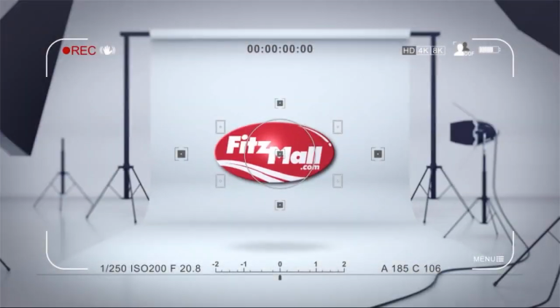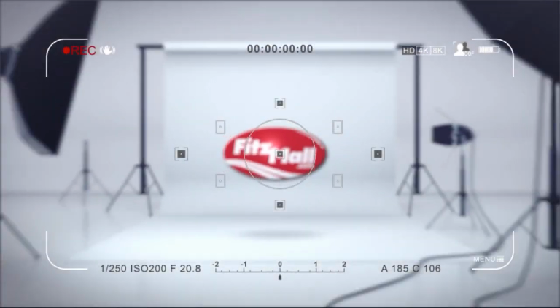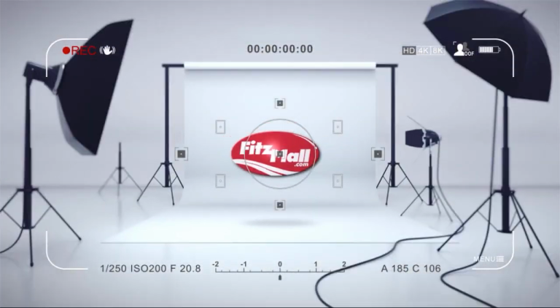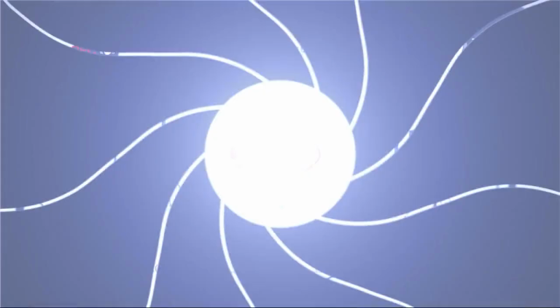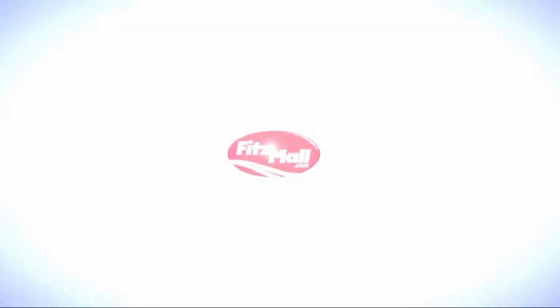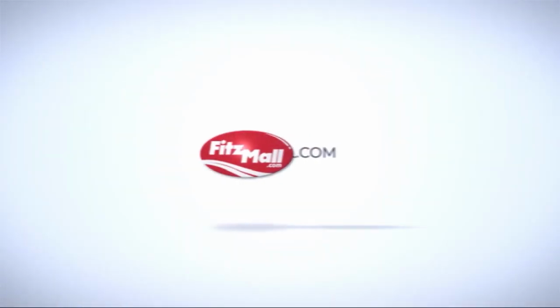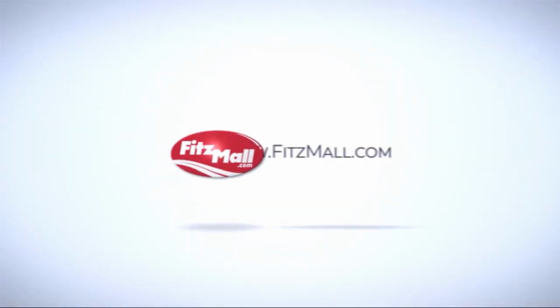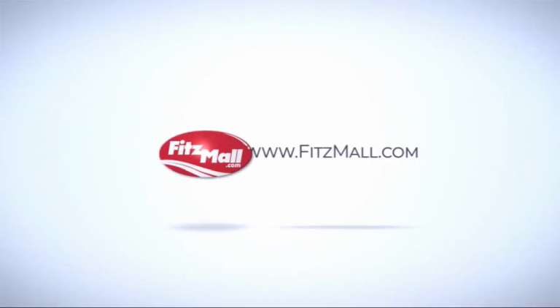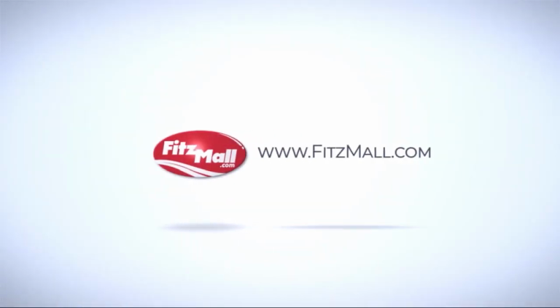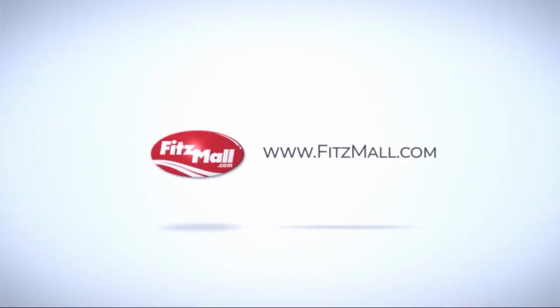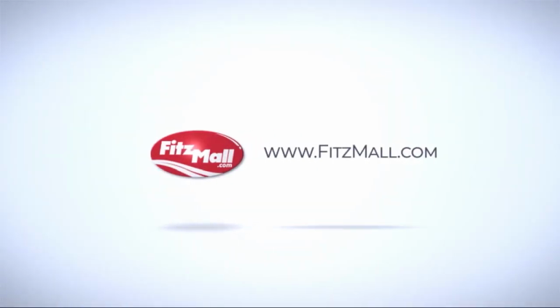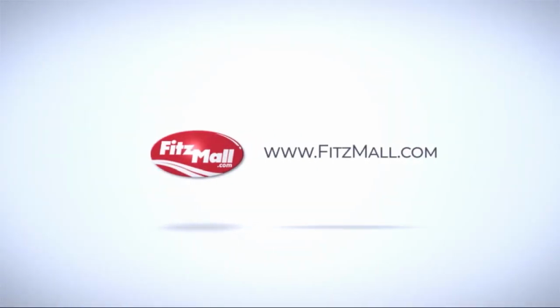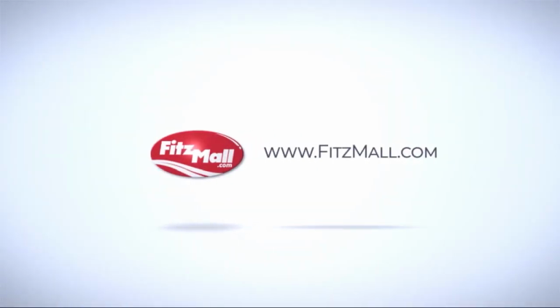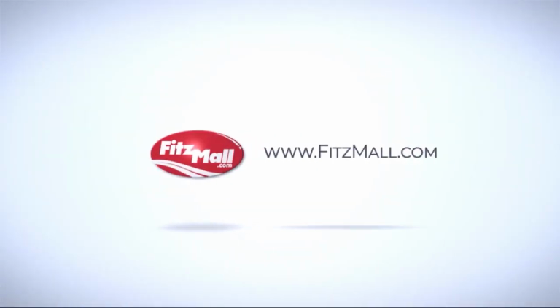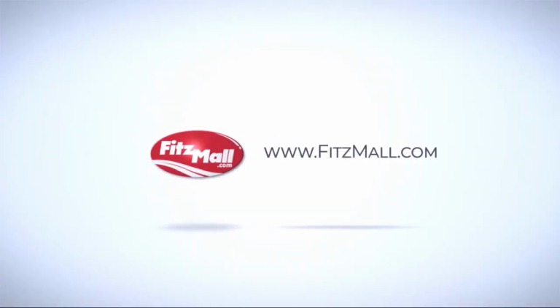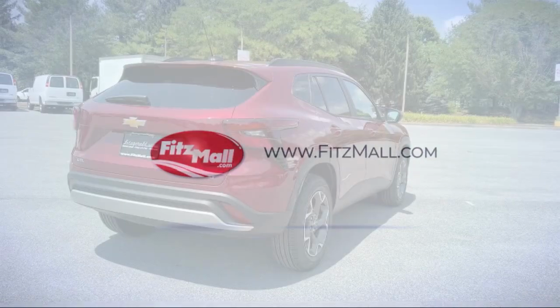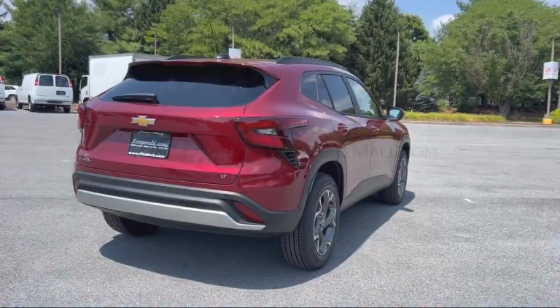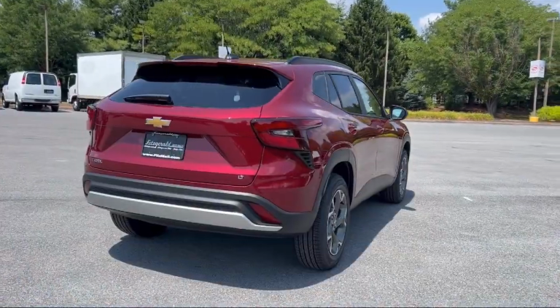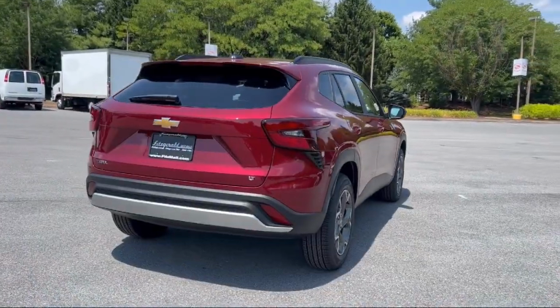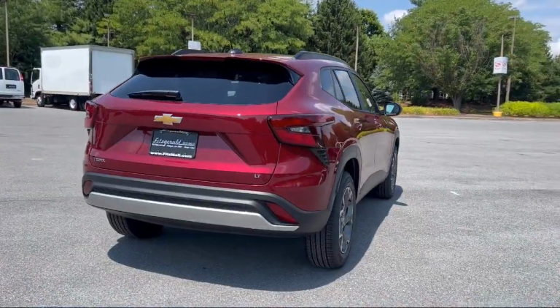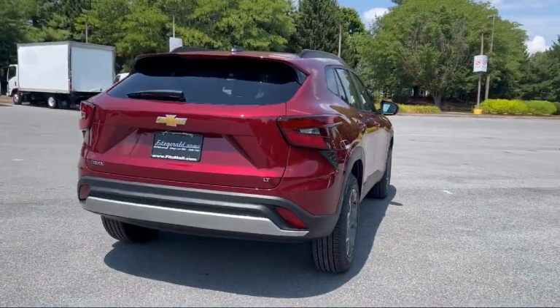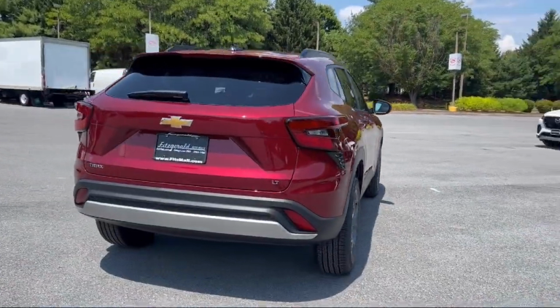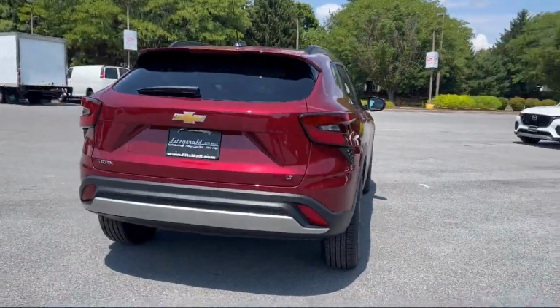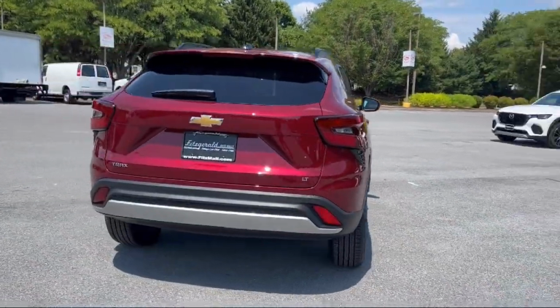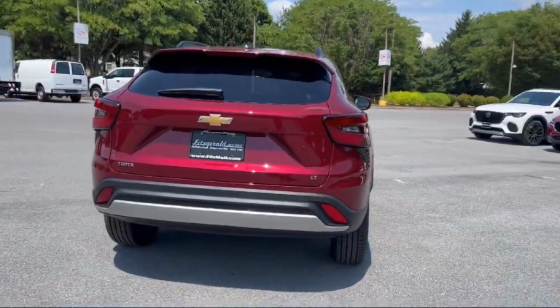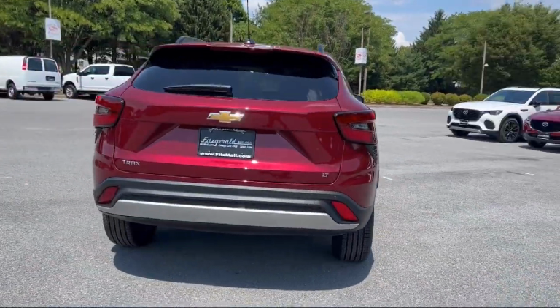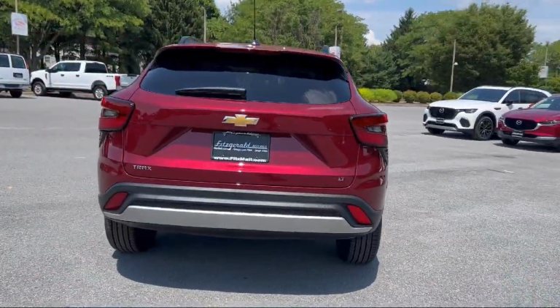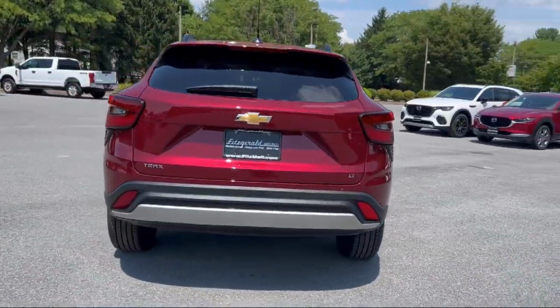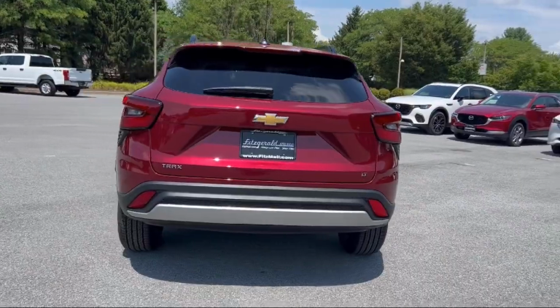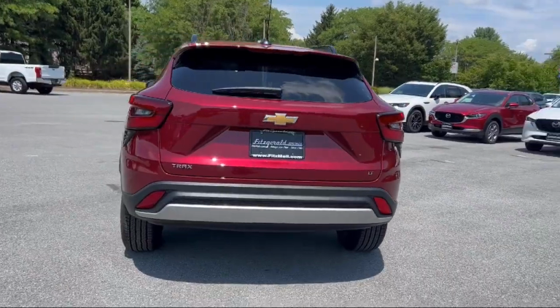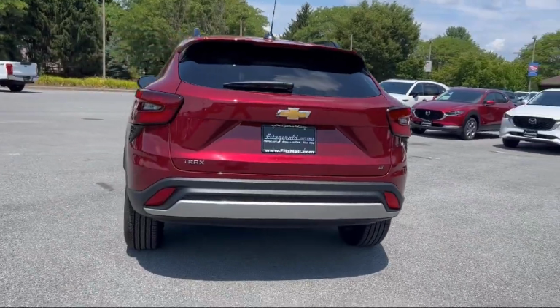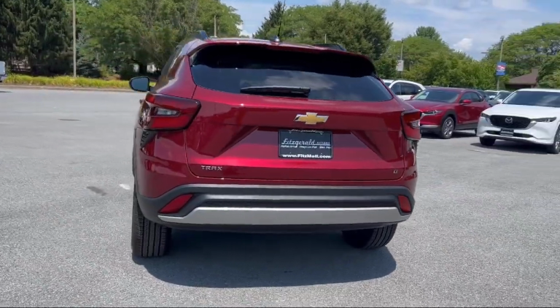For over 55 years, the Fitzway has been satisfying customers time and time again. And here's a look at one of our great vehicles from our huge selection.